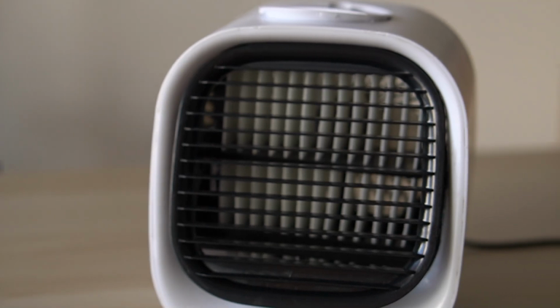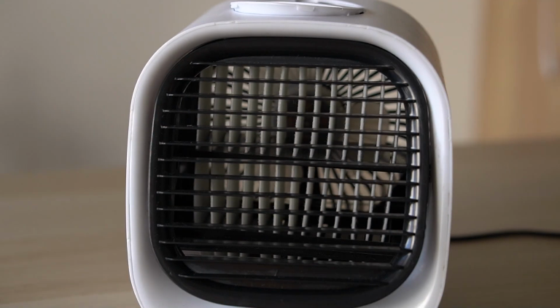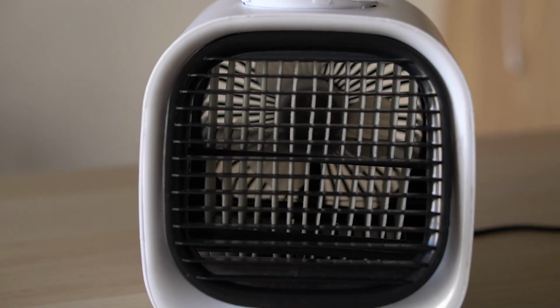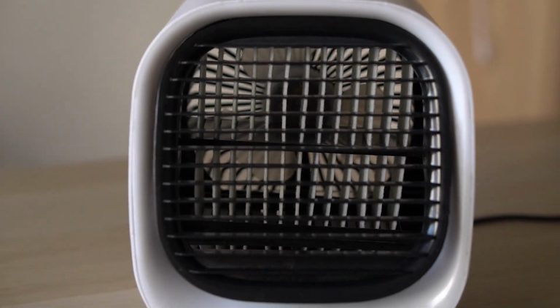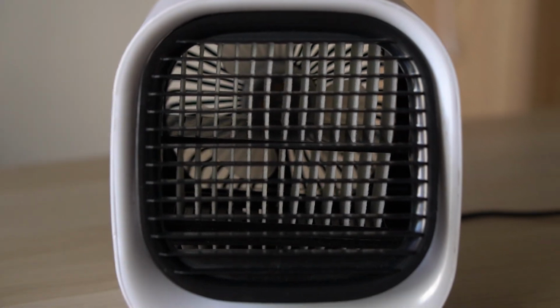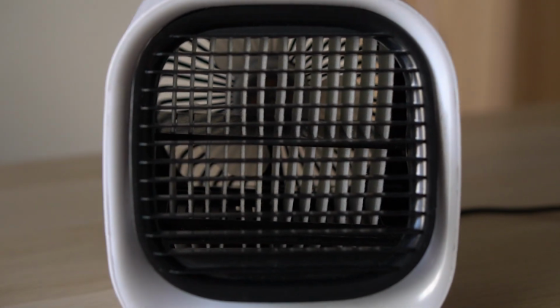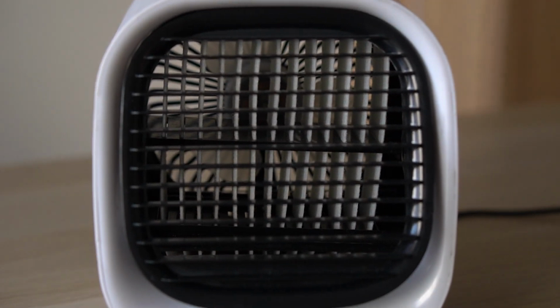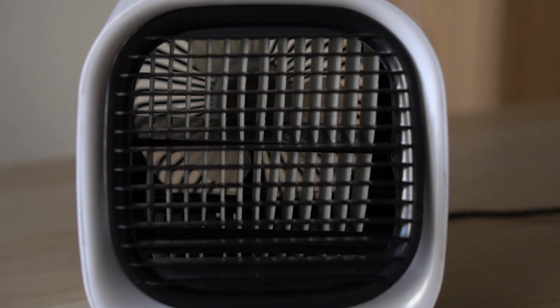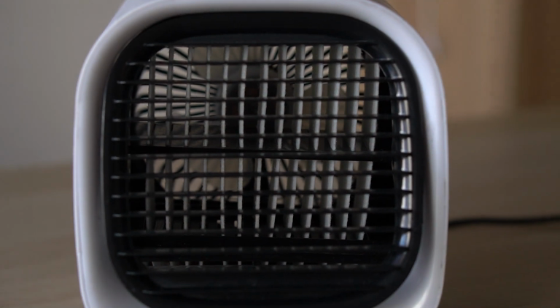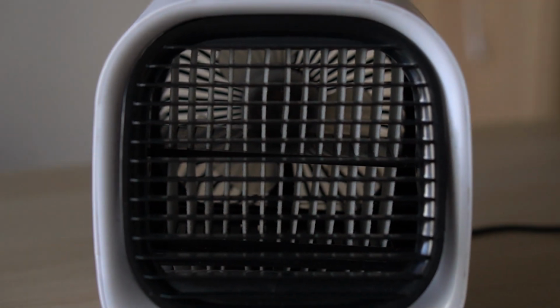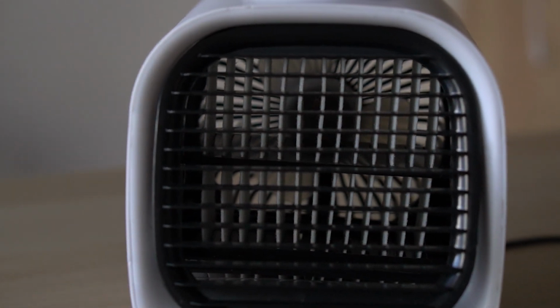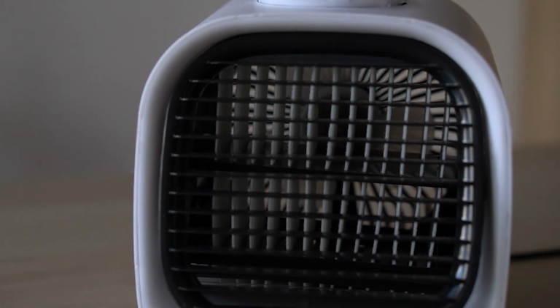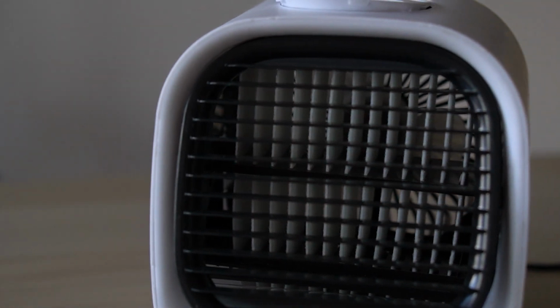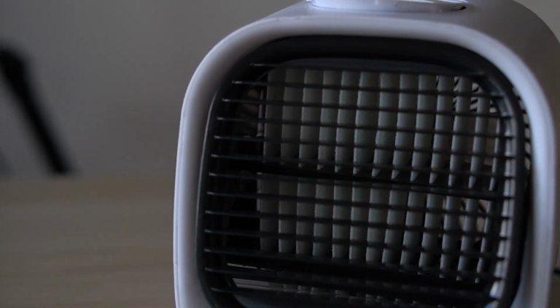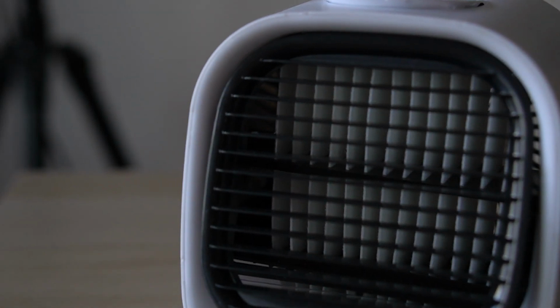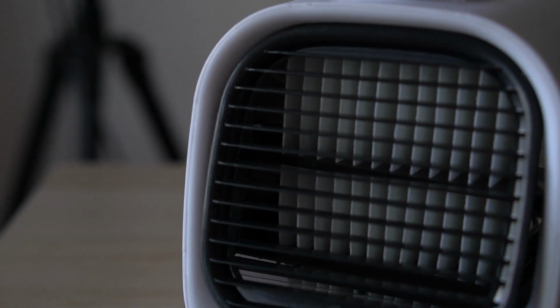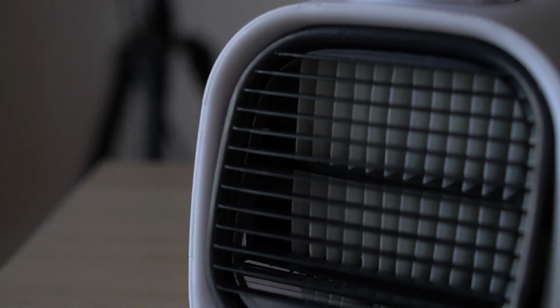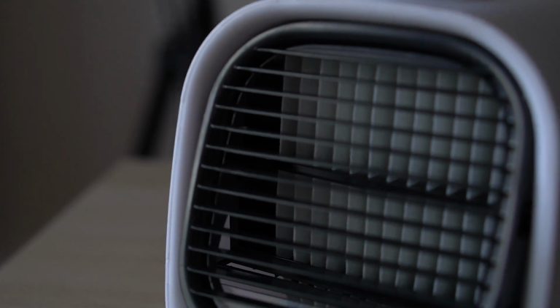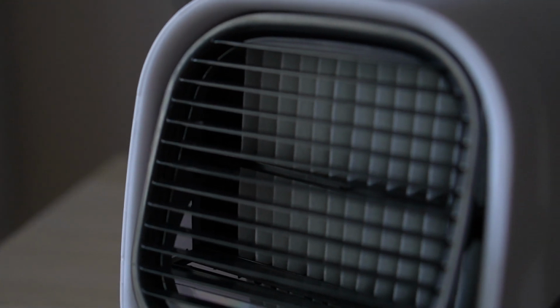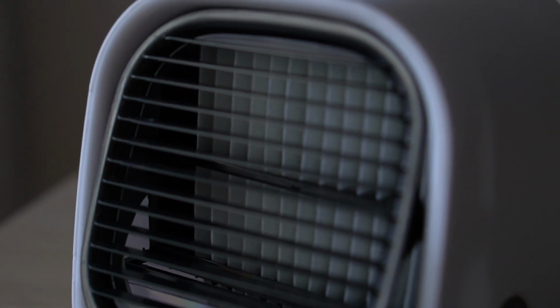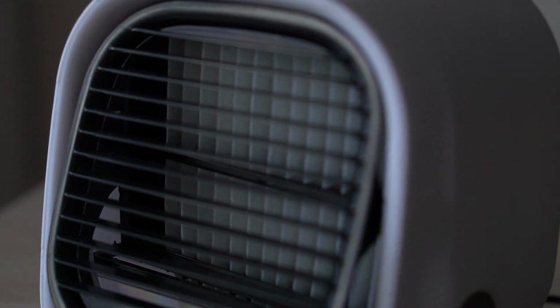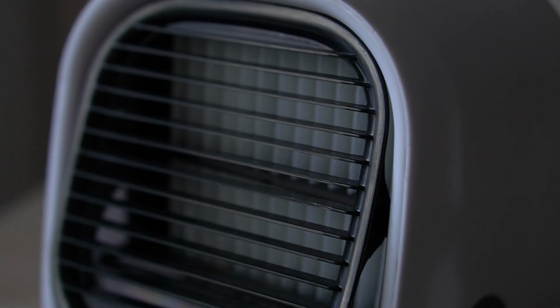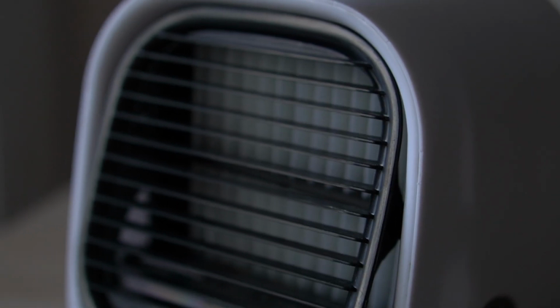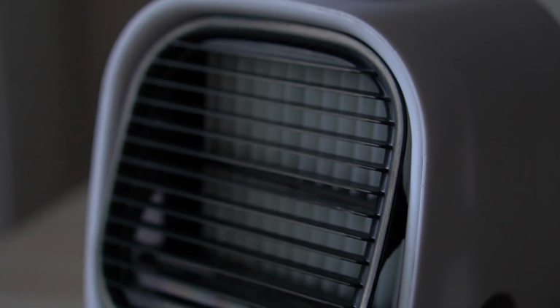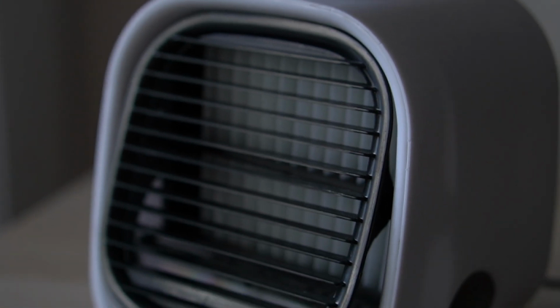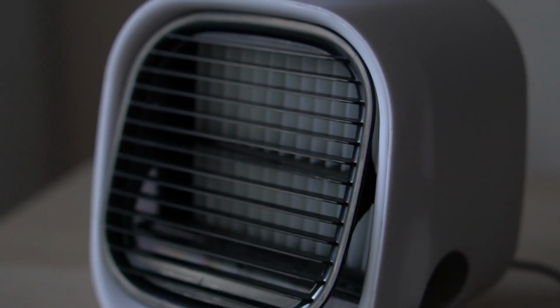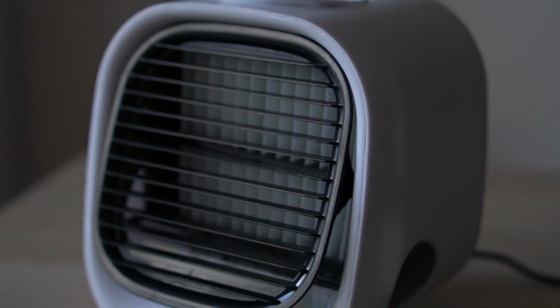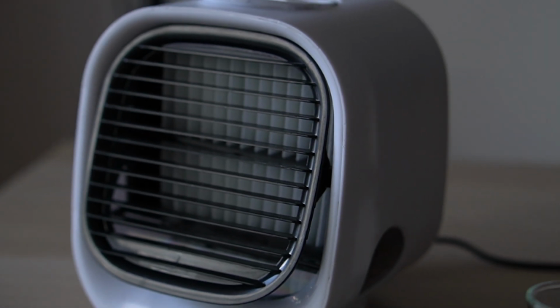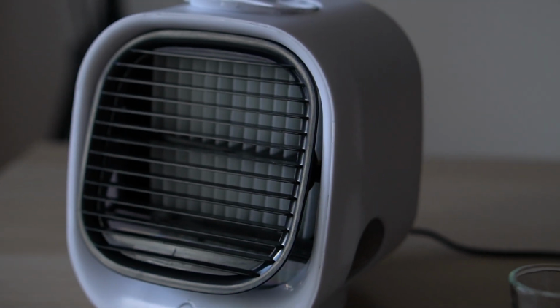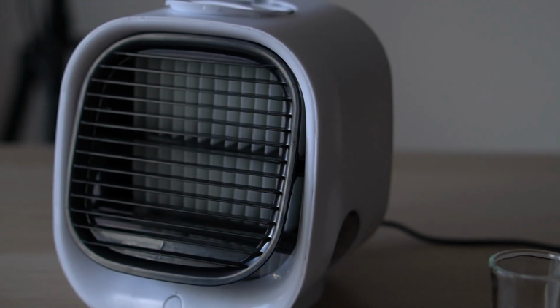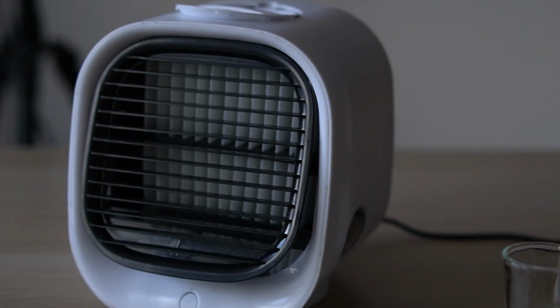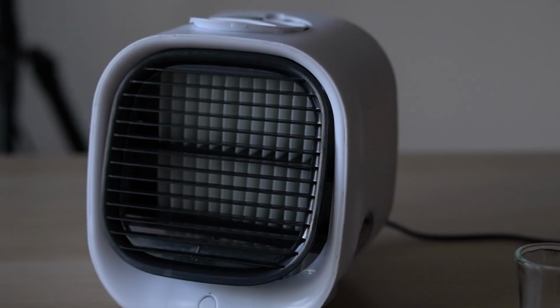In this video I'm going to show you an interesting experiment with the VitalBreeze AC. As a result of this test you'll see whether this device can actually cool you down and lower the temperature in your home.